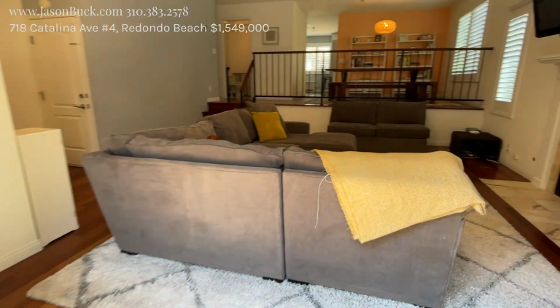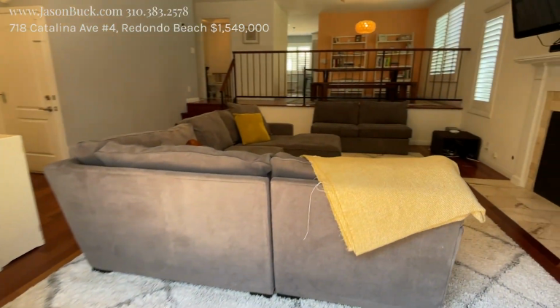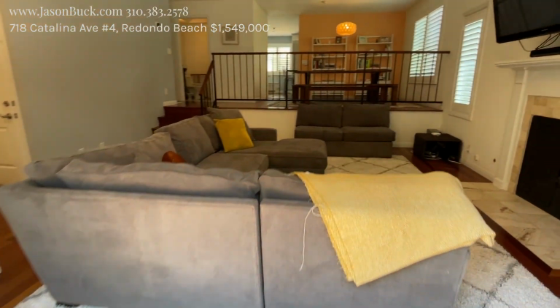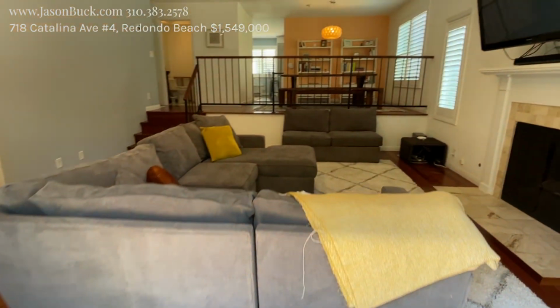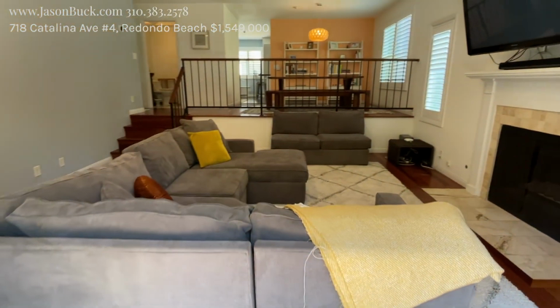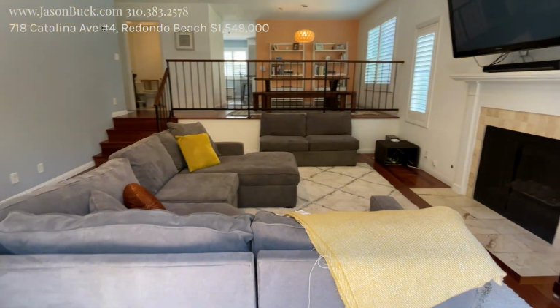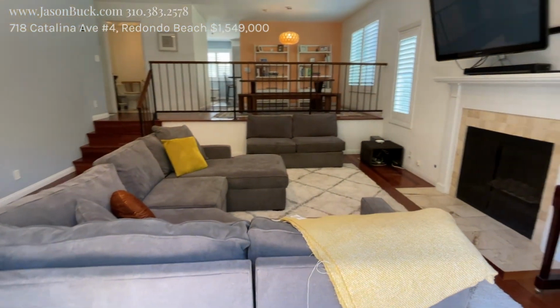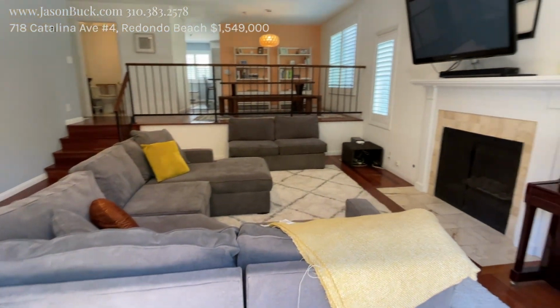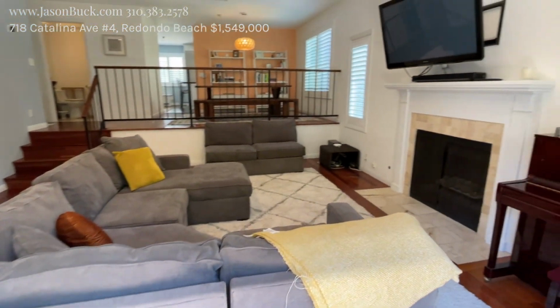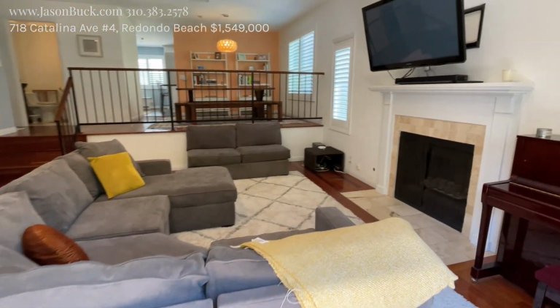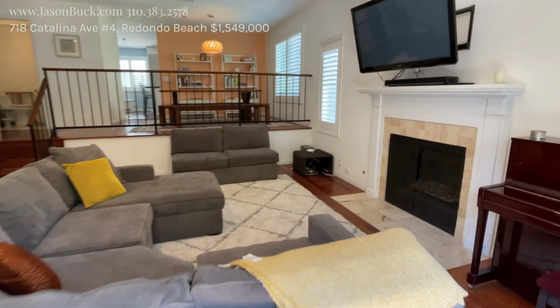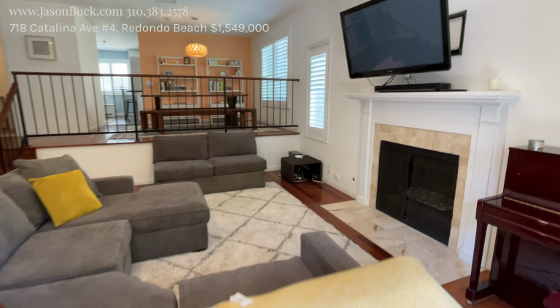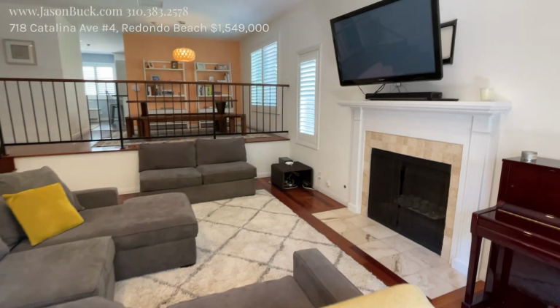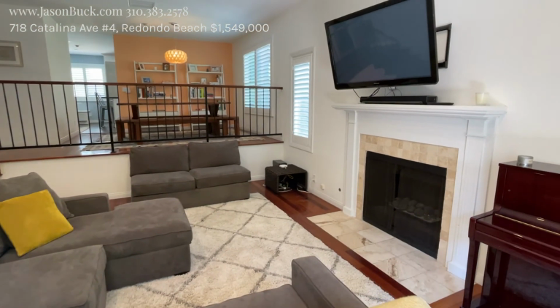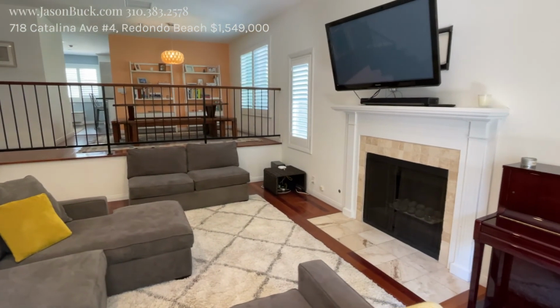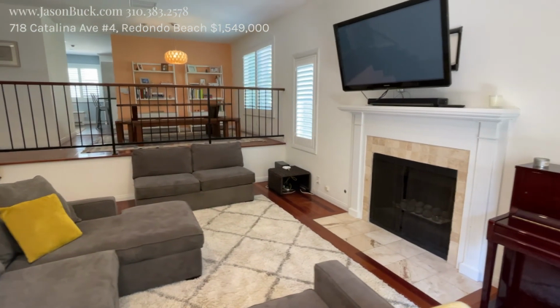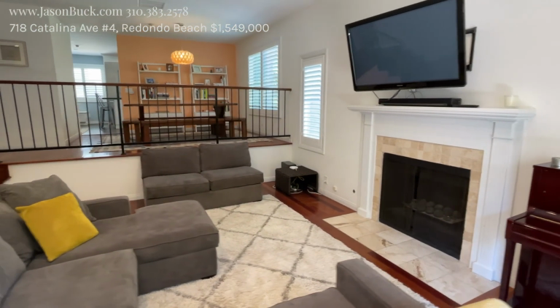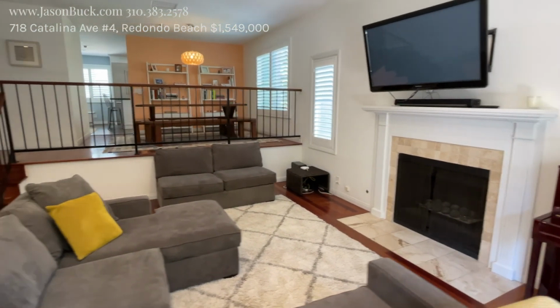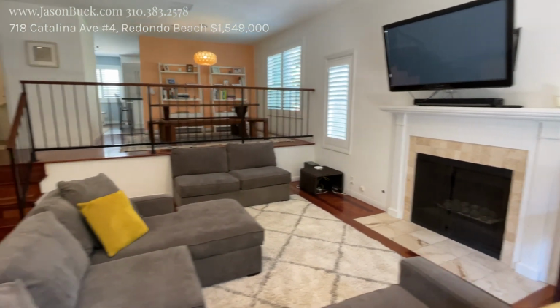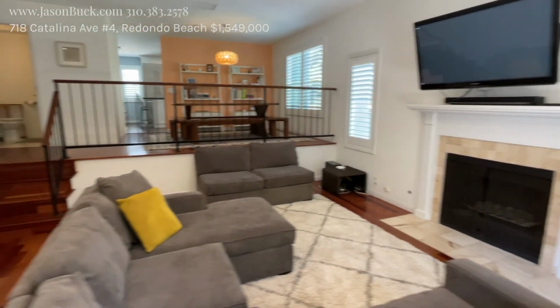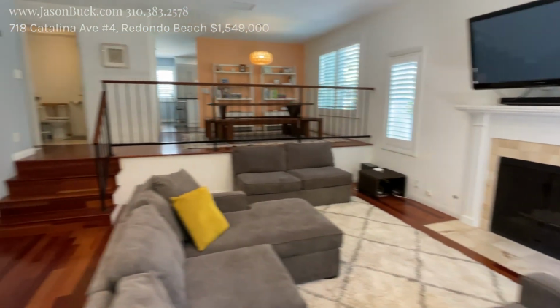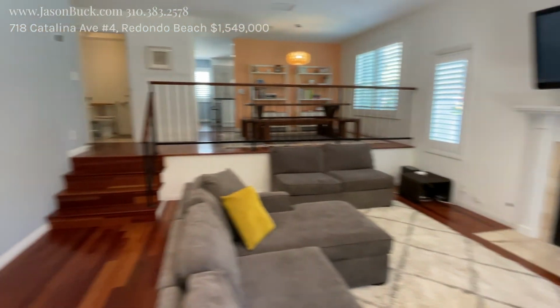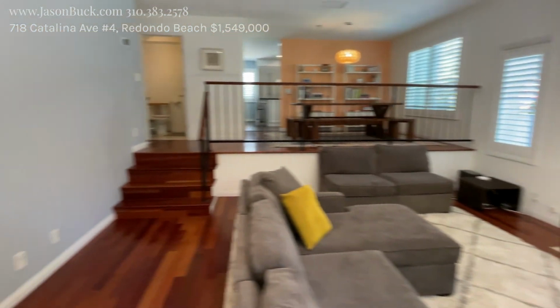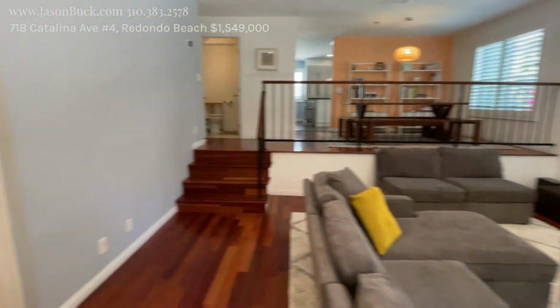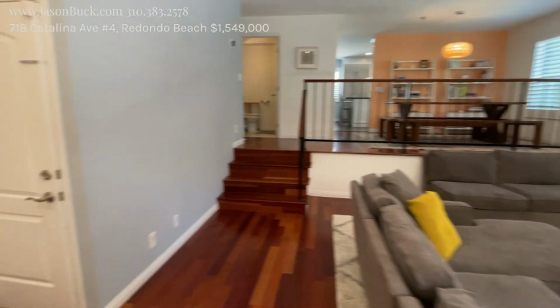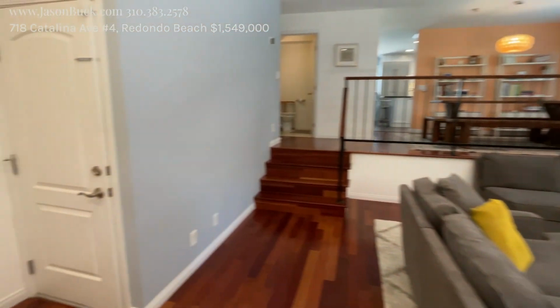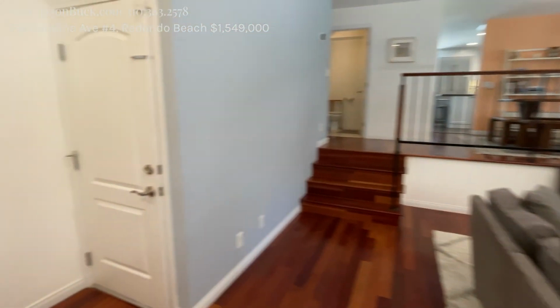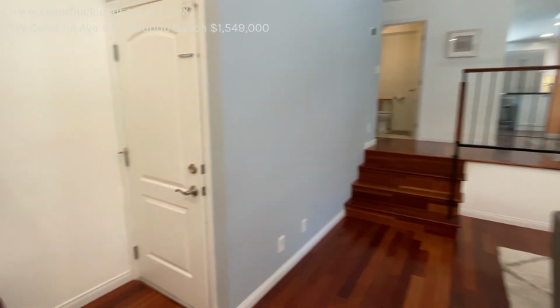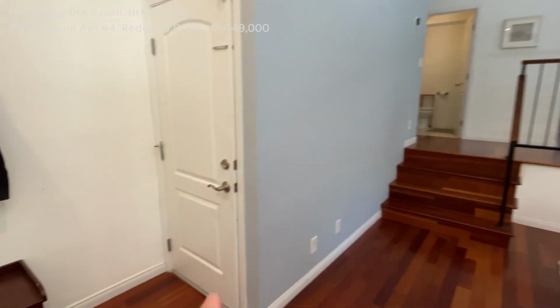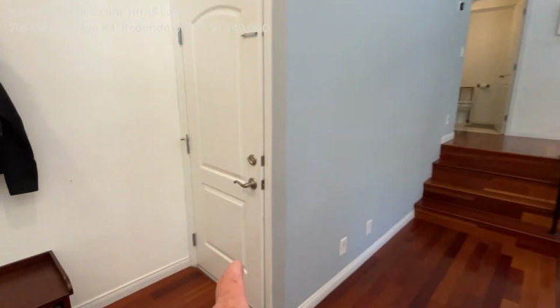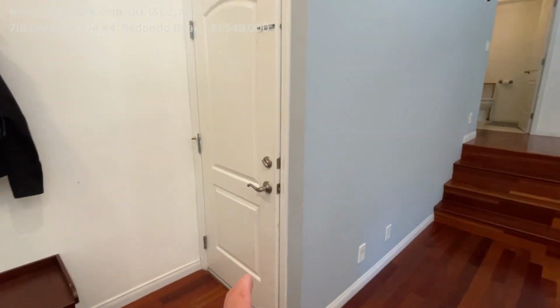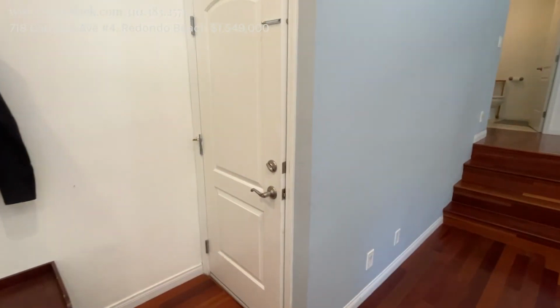Good size living room here. Recess lighting, LEDs, skim ceilings. You do have direct access to the garage going down.